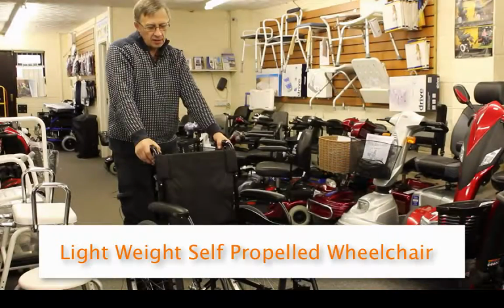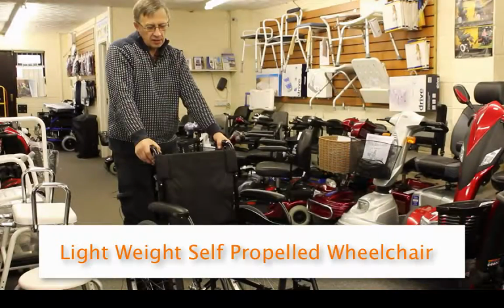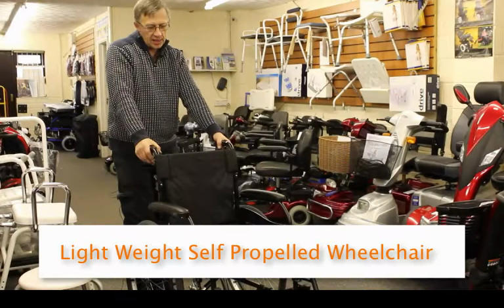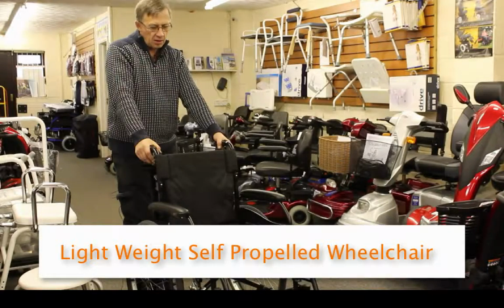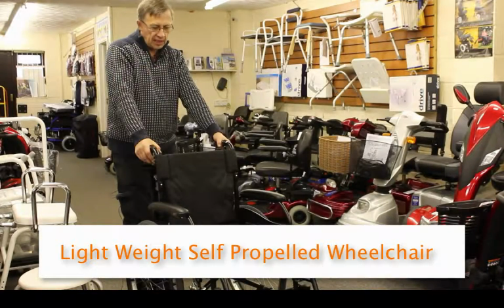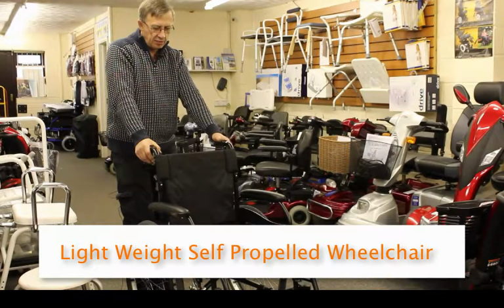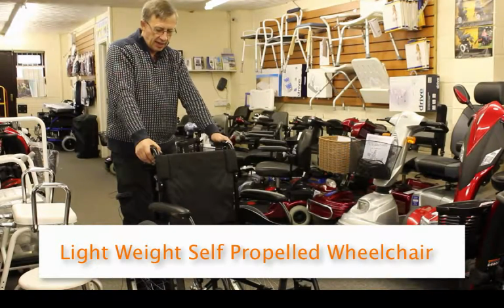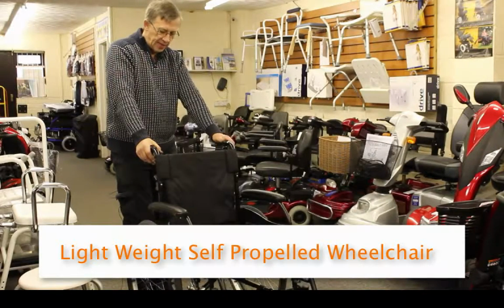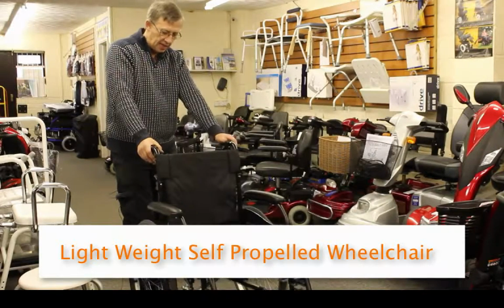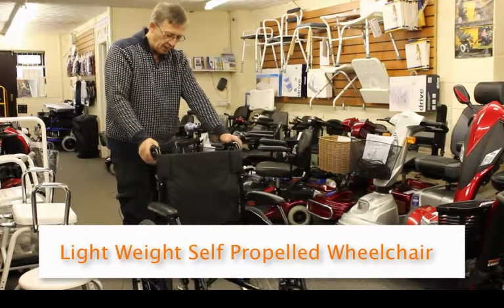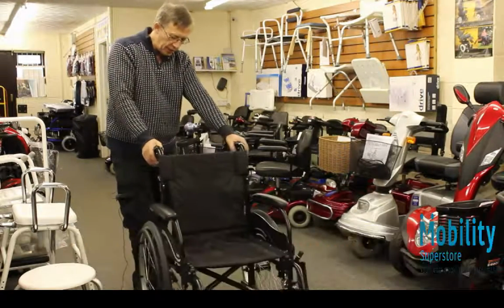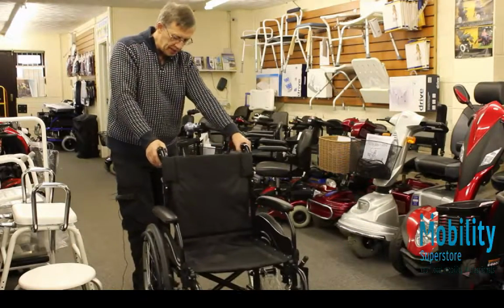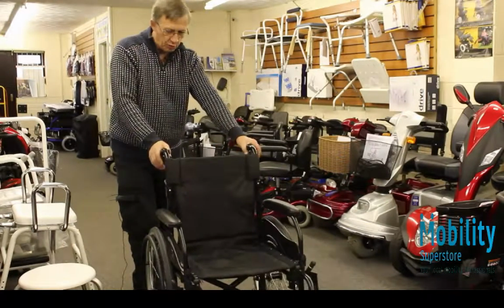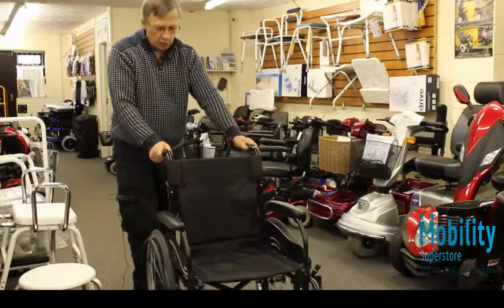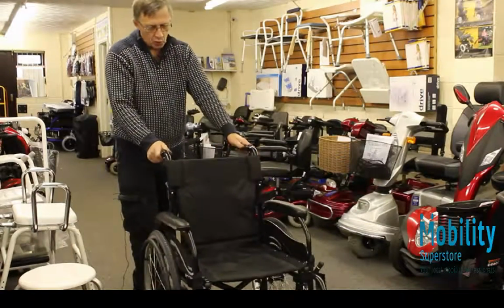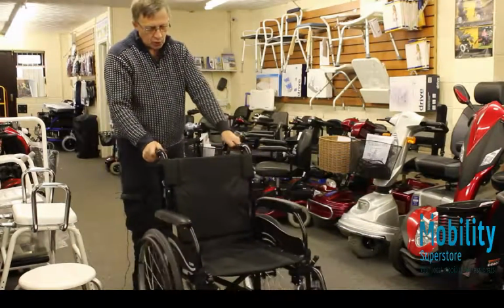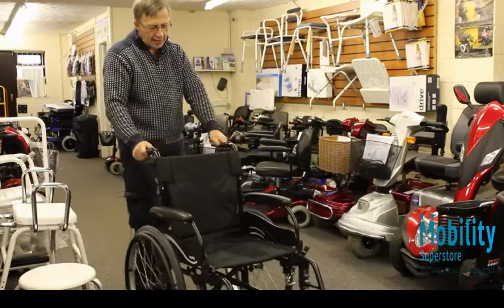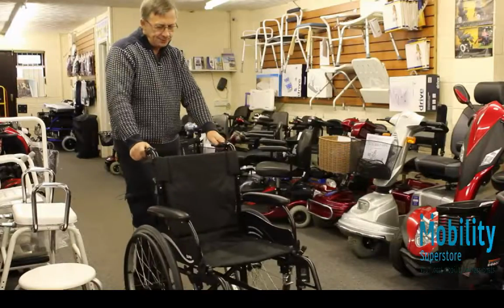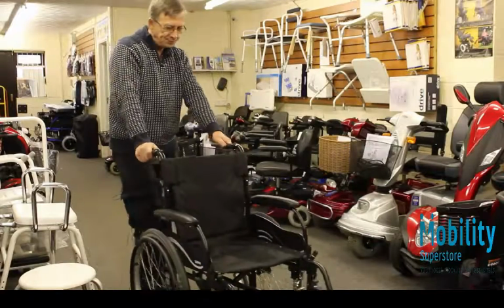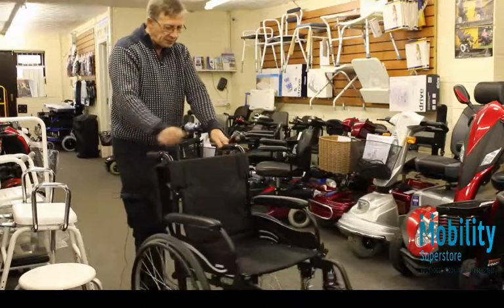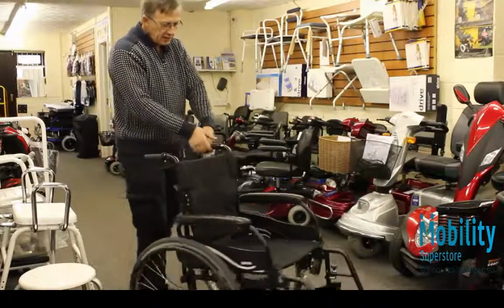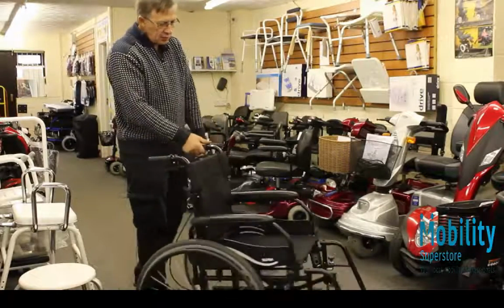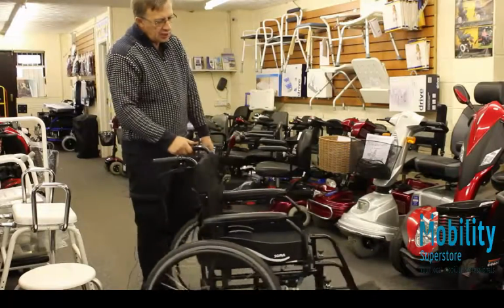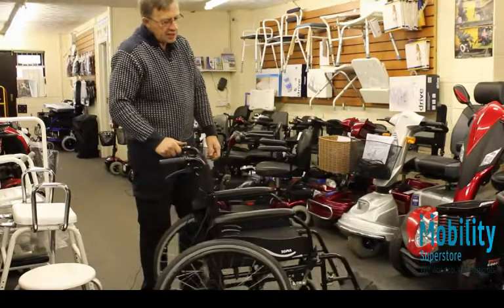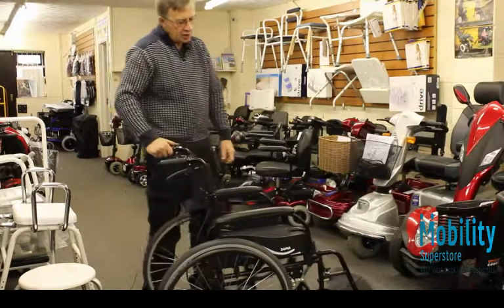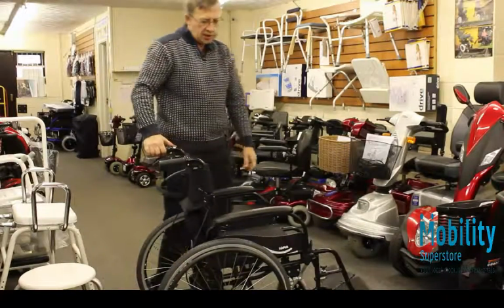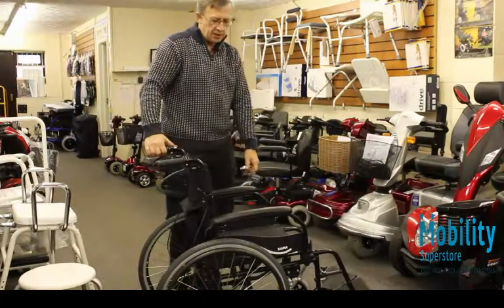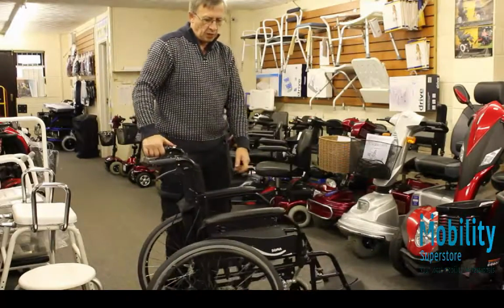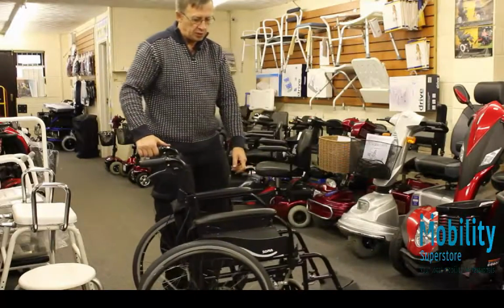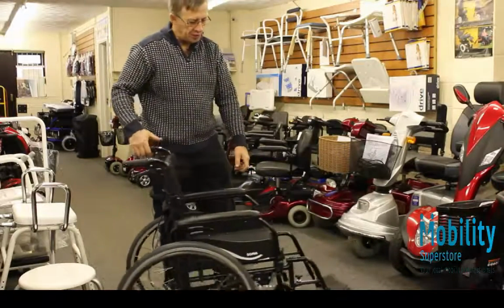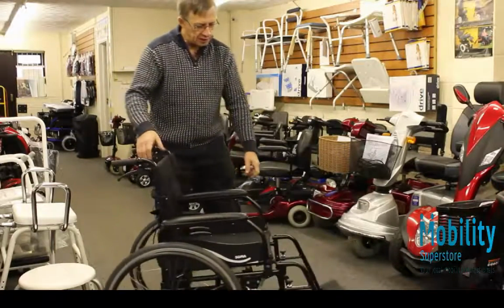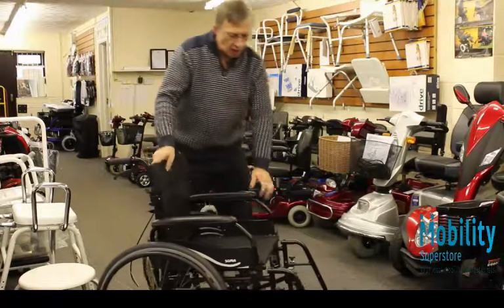Today we have a lightweight self-propelled wheelchair. These wheelchairs you can quite easily fold up to put into a car.